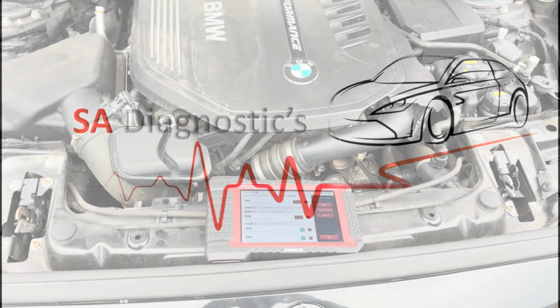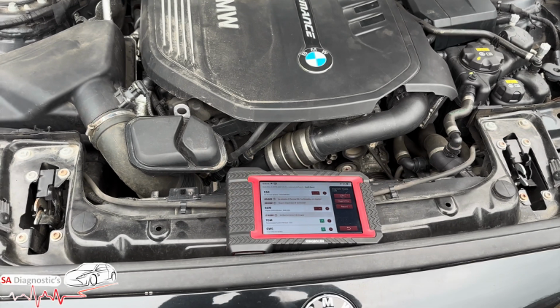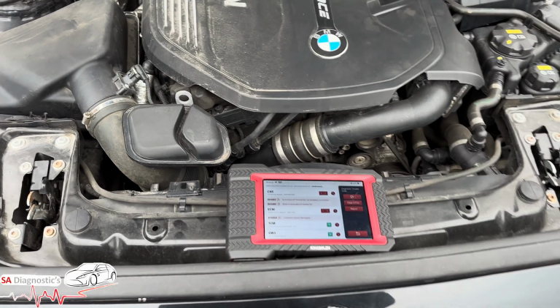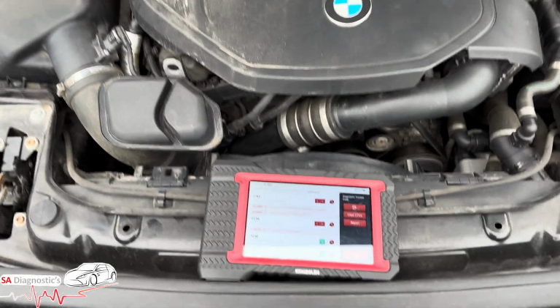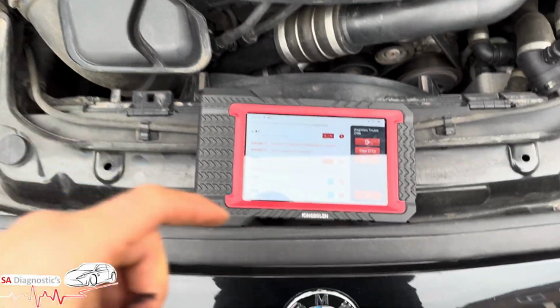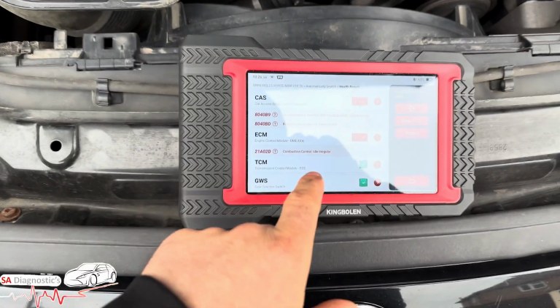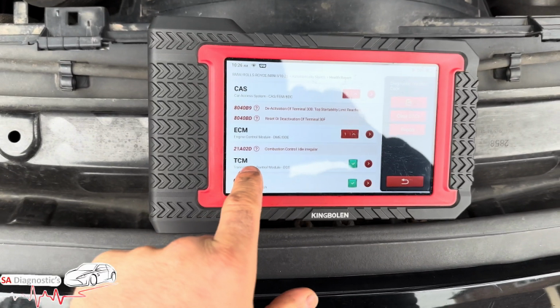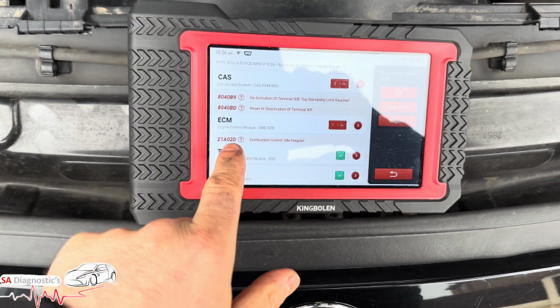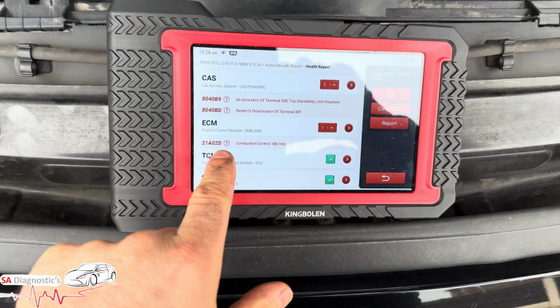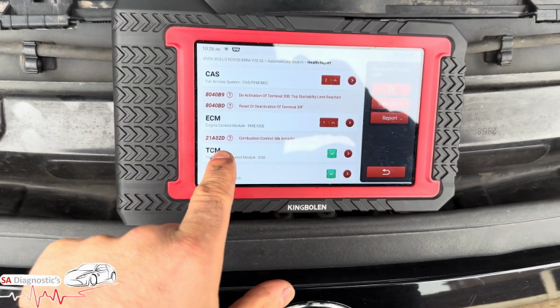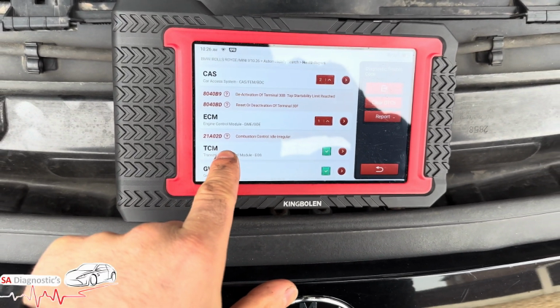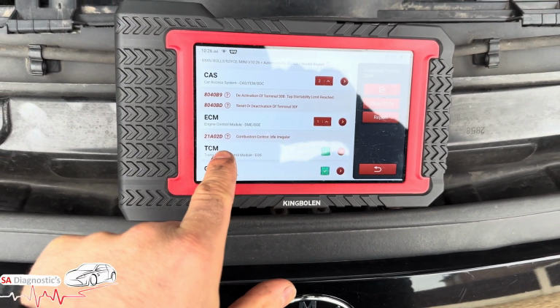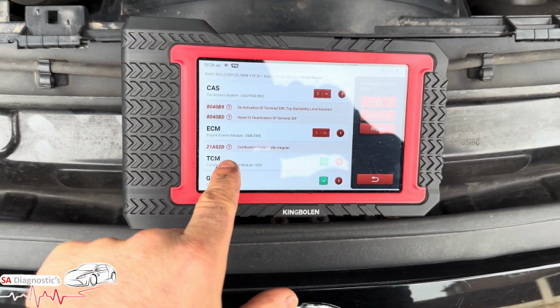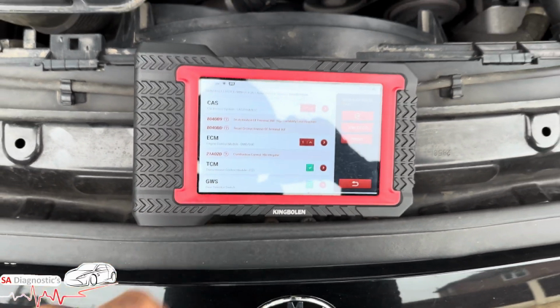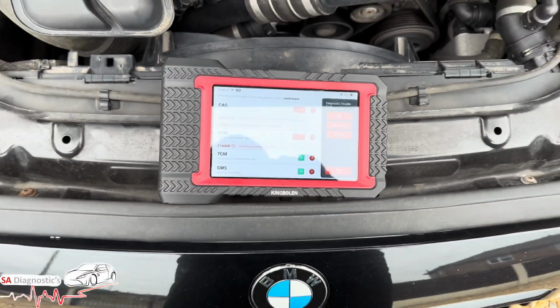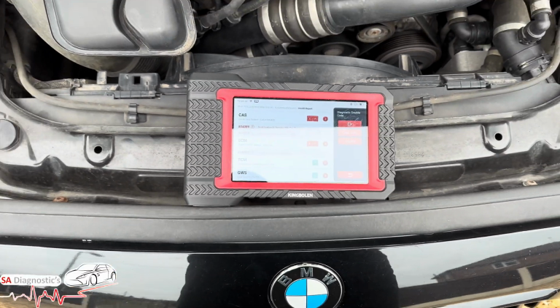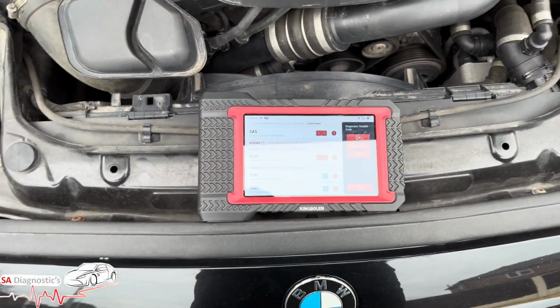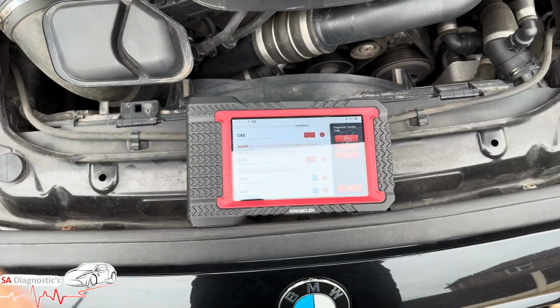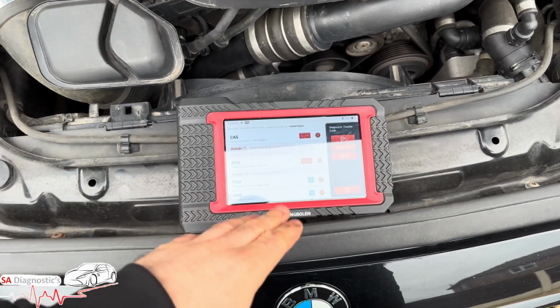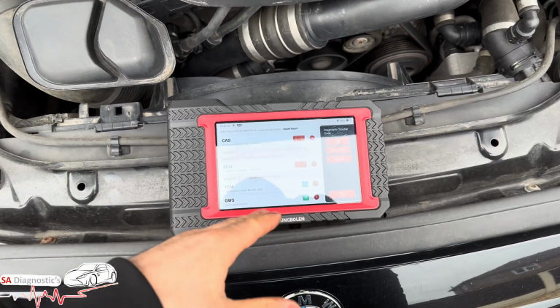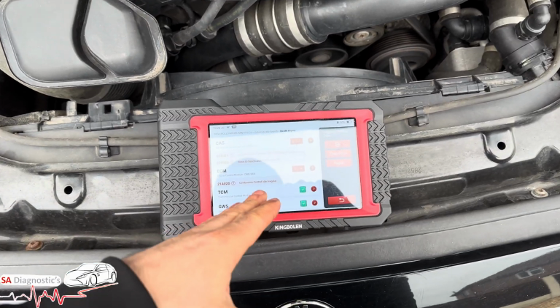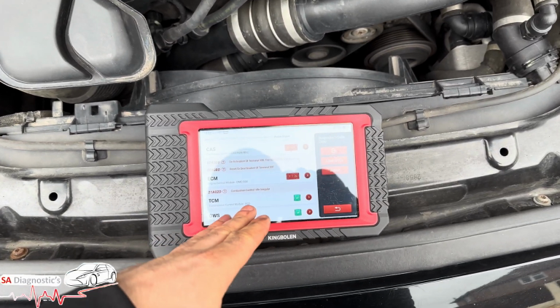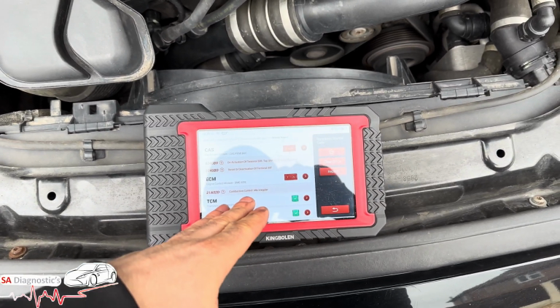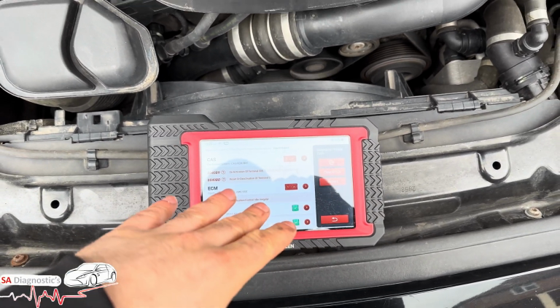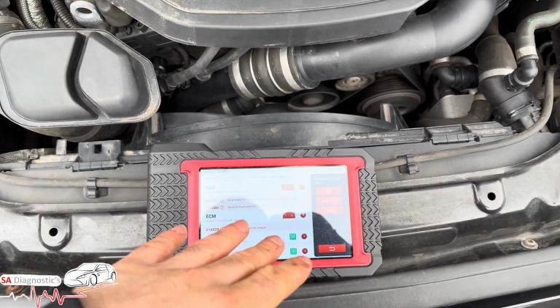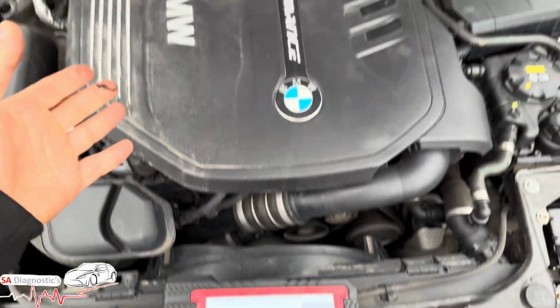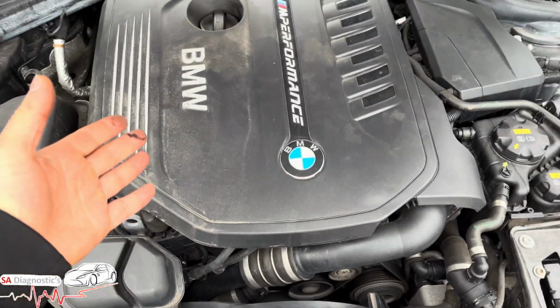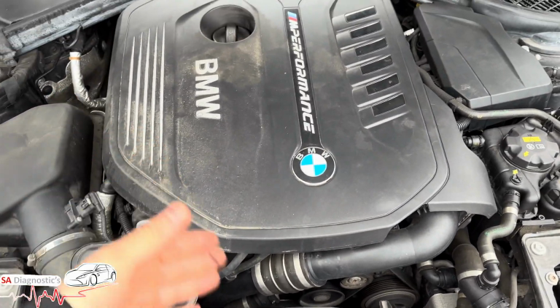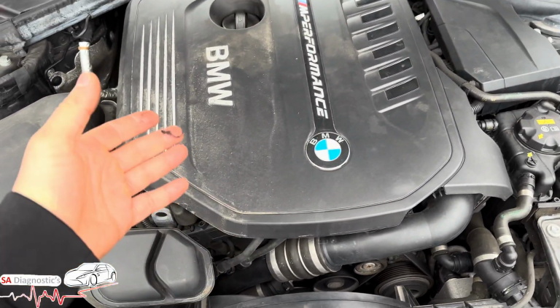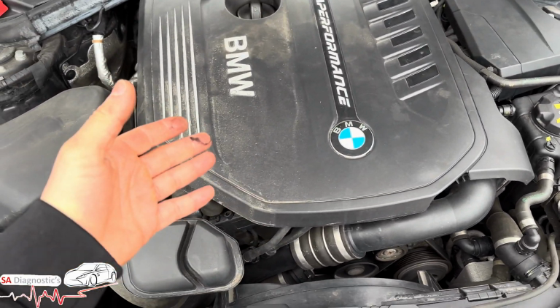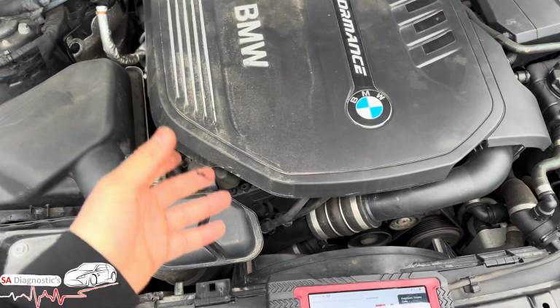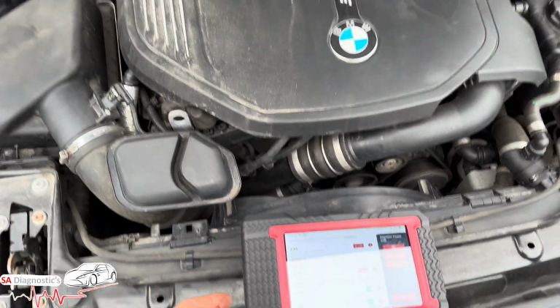Hello, welcome back to another video. In this video I'm going to go through the 2180 error code — the sort of symptoms and signs we get on this three-litre straight-six M140 engine.